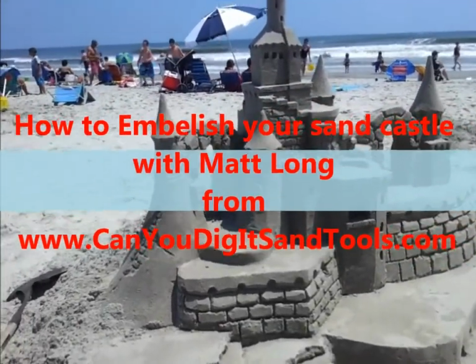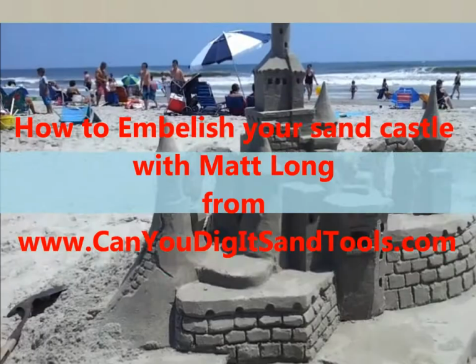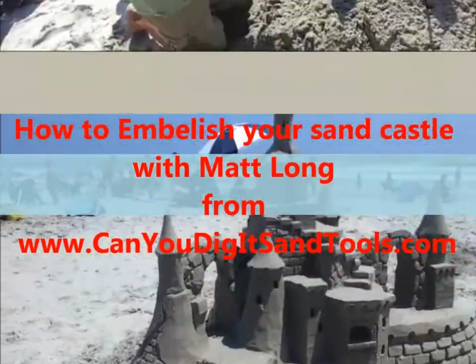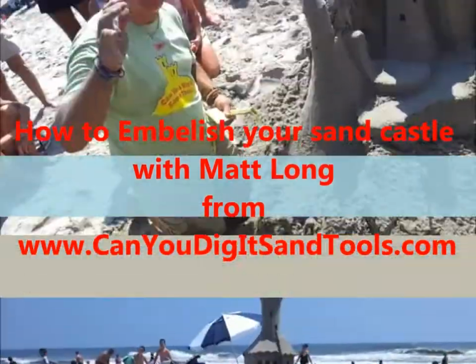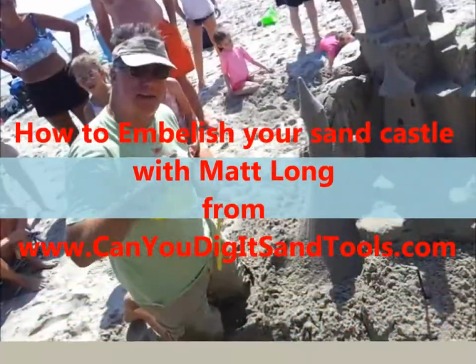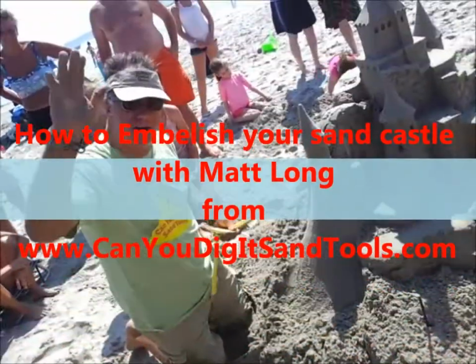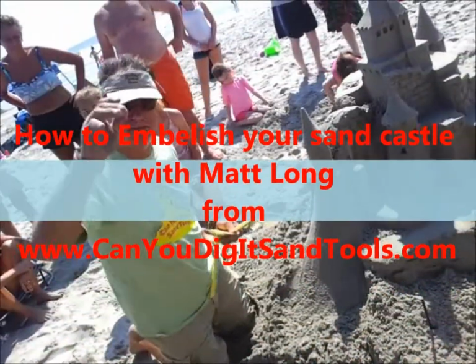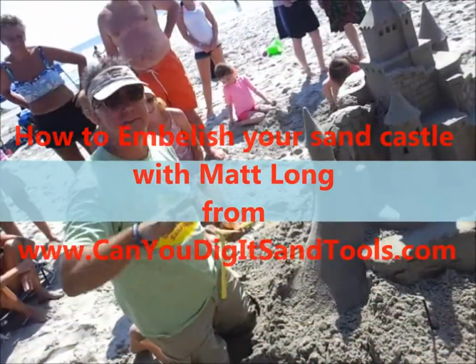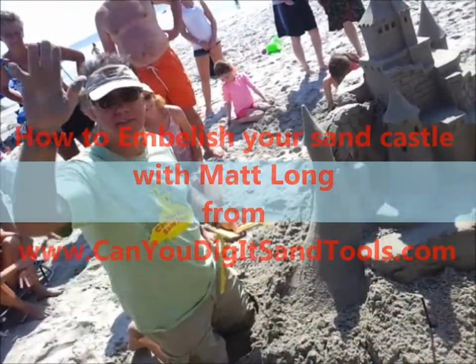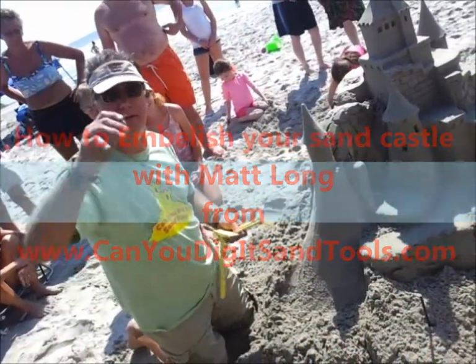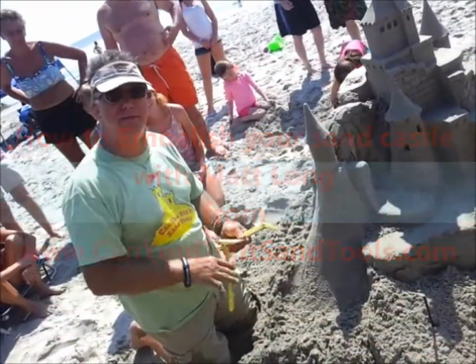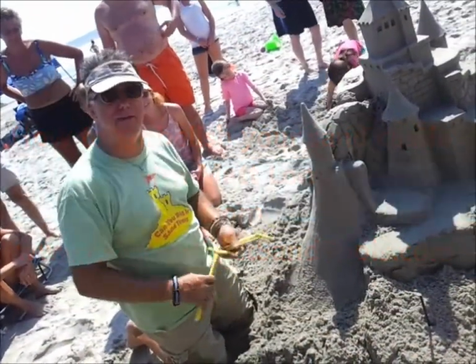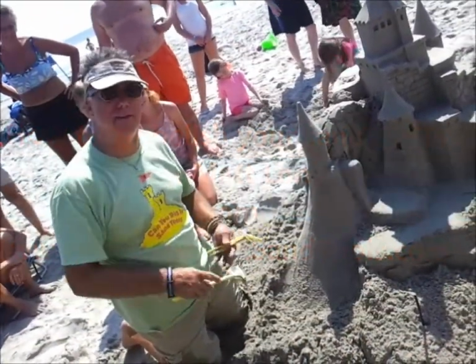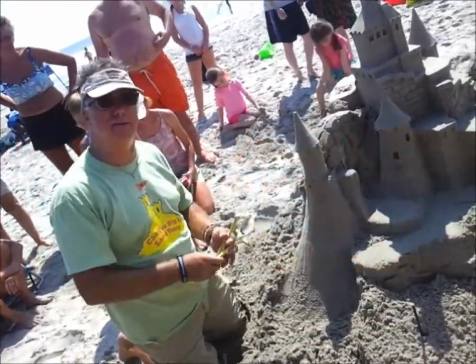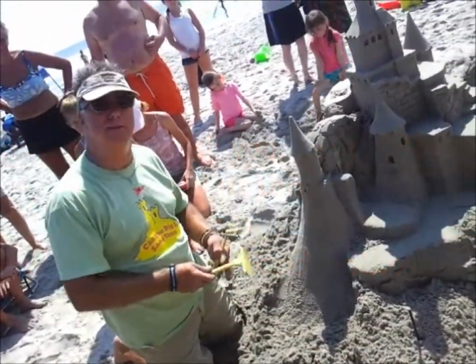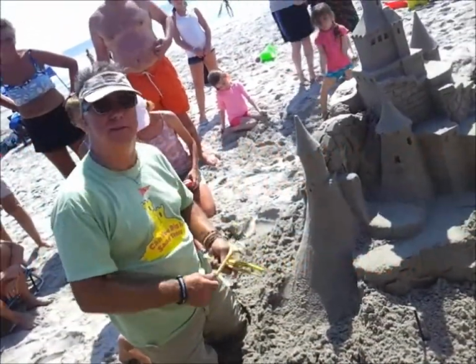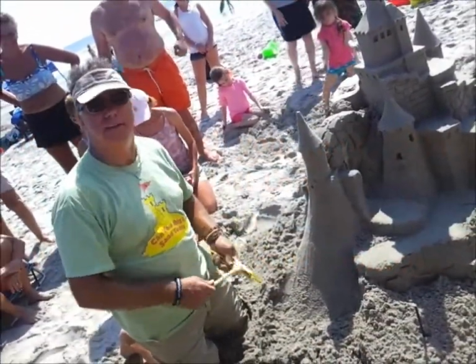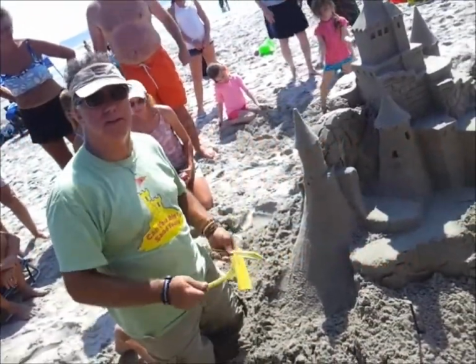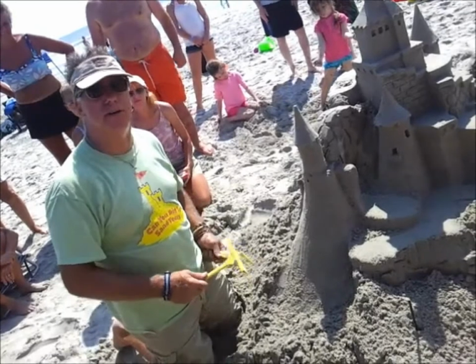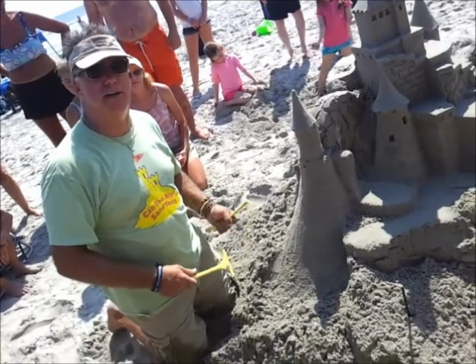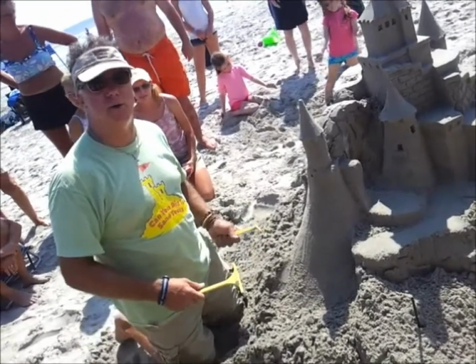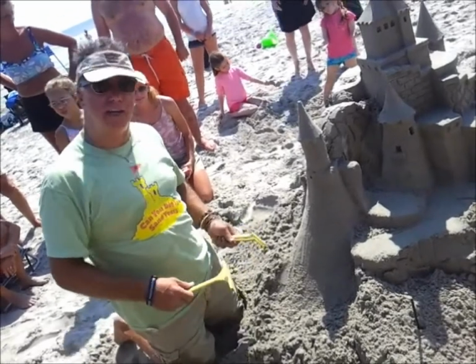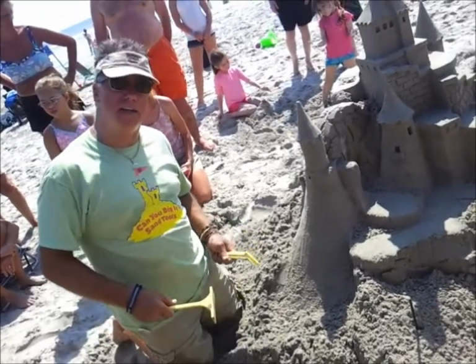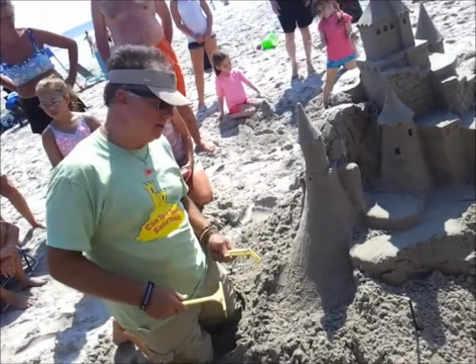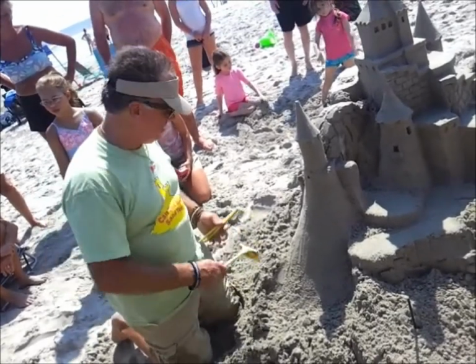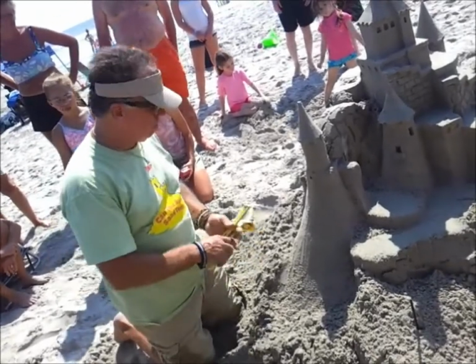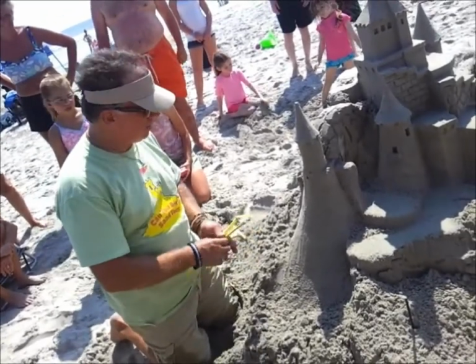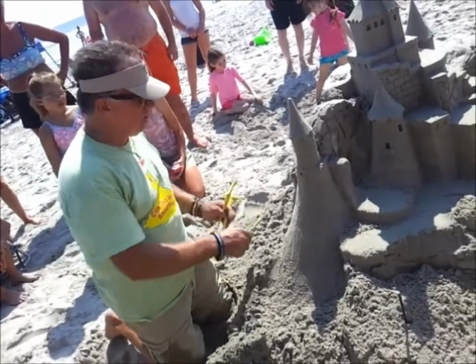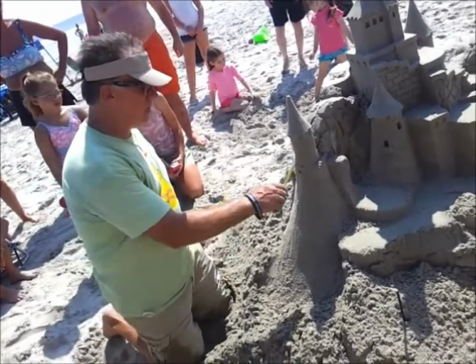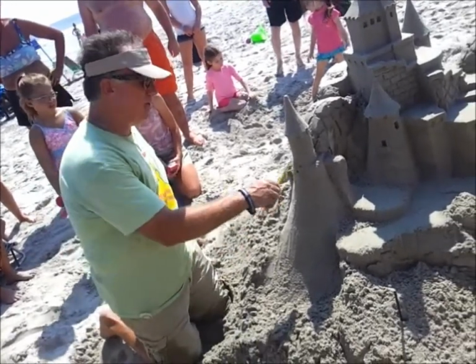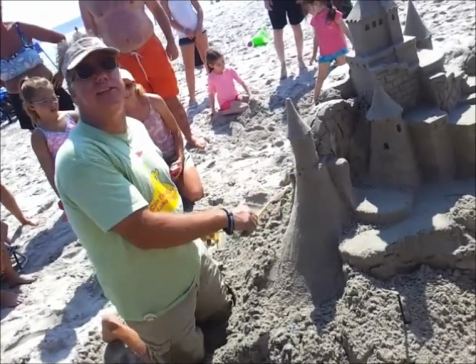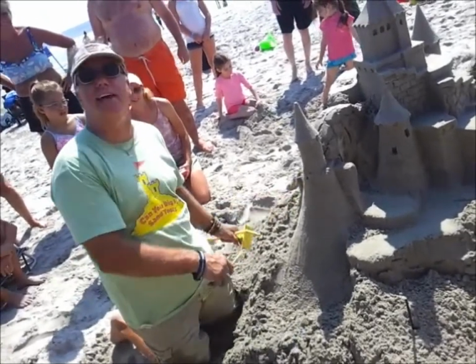Hi everybody, I'm Matt, Matt Long, Sandmasters. Down here in the Golden Inn in beautiful Avalon, New Jersey making a sandcastle.